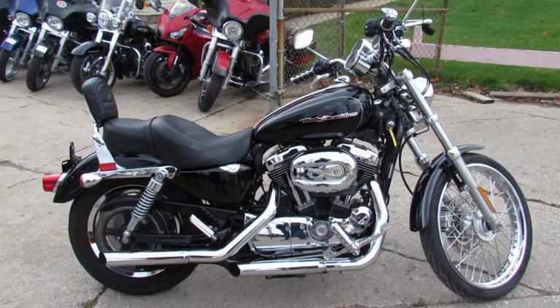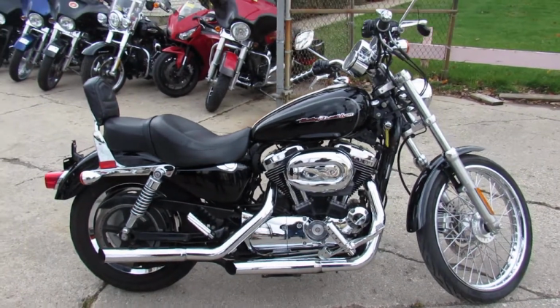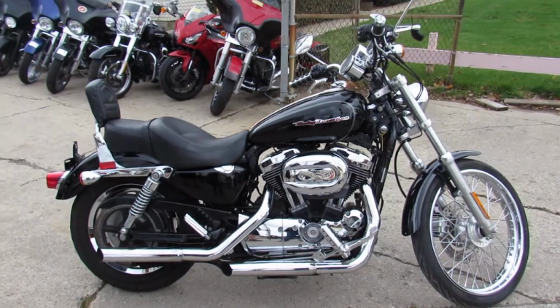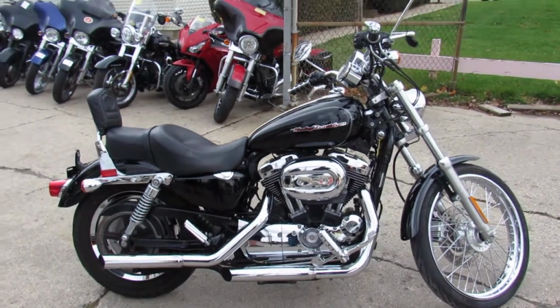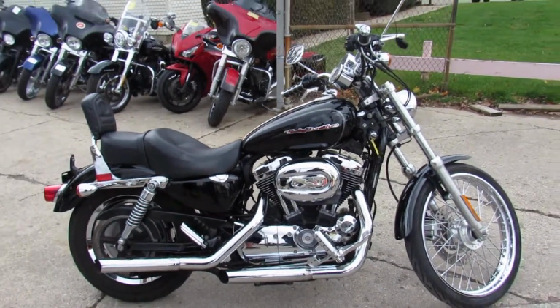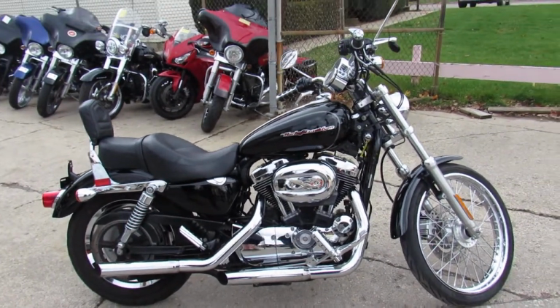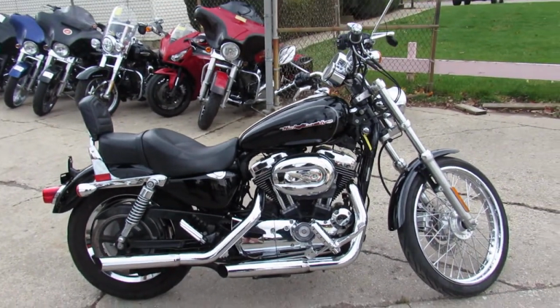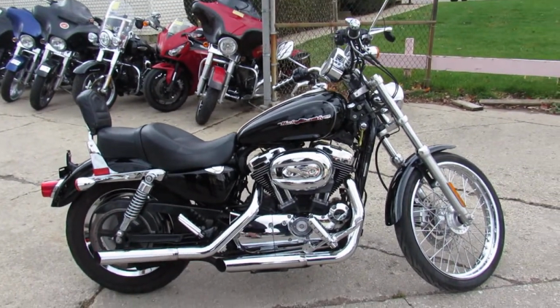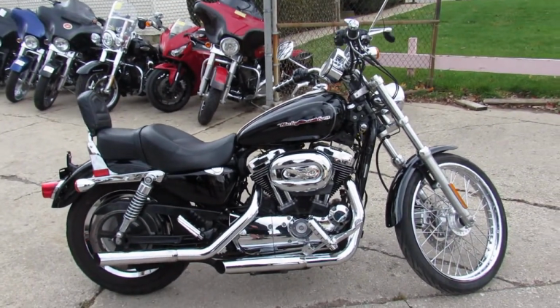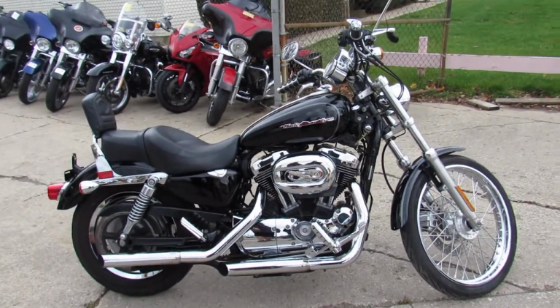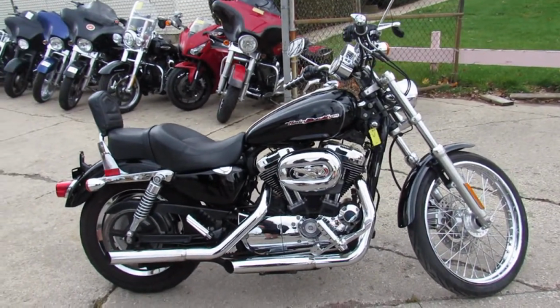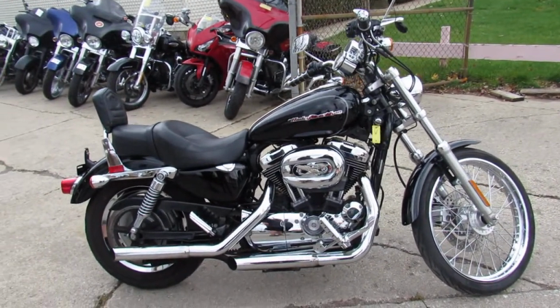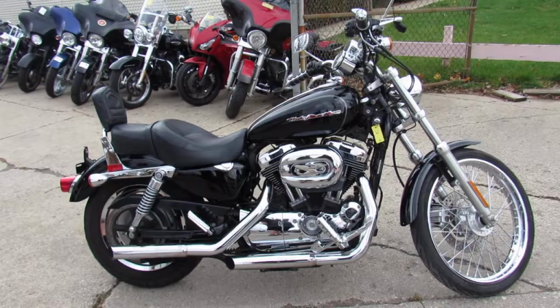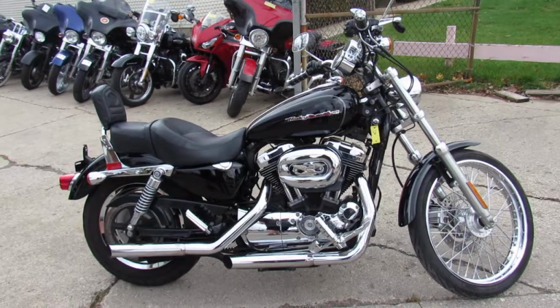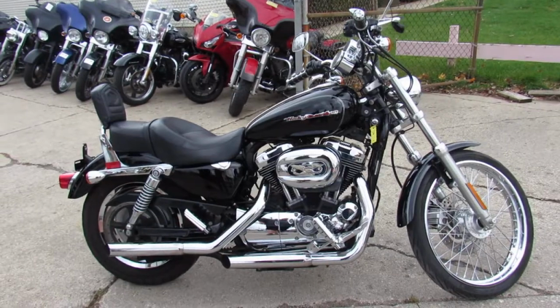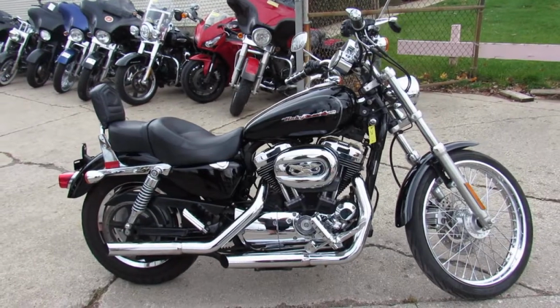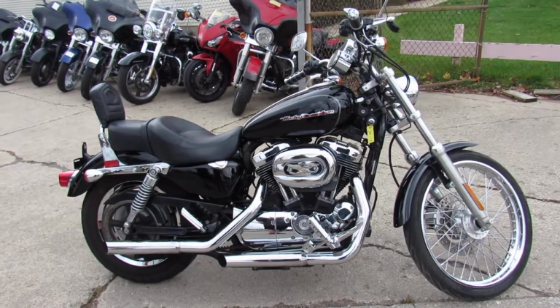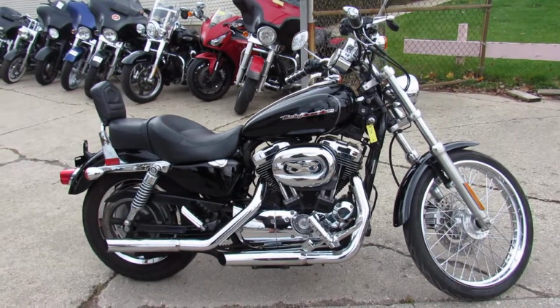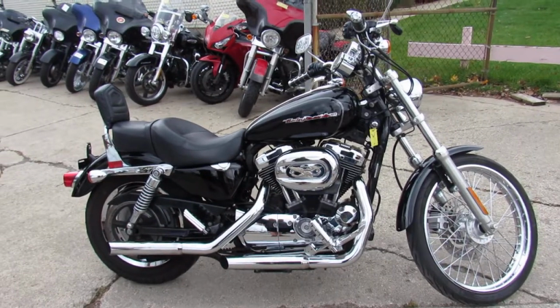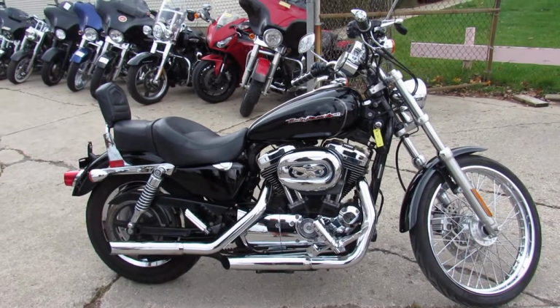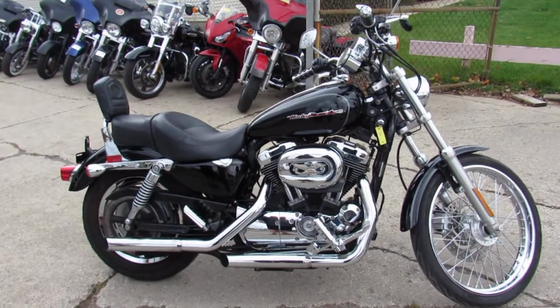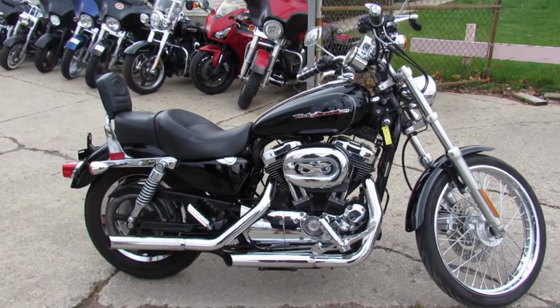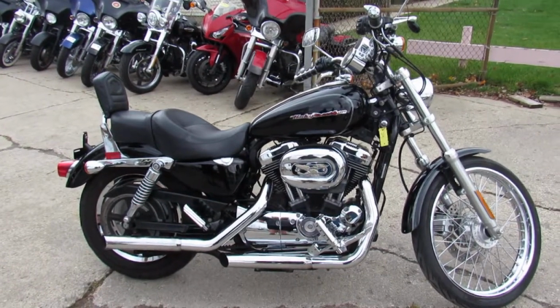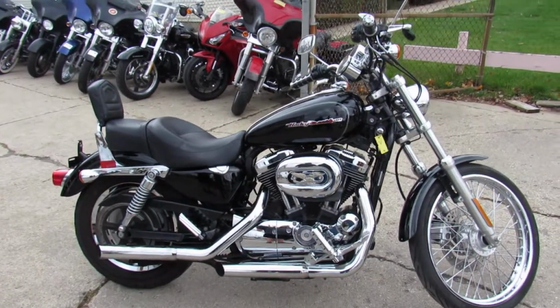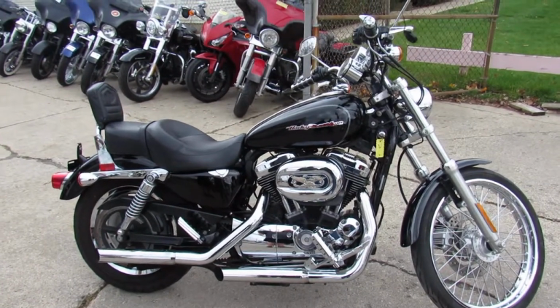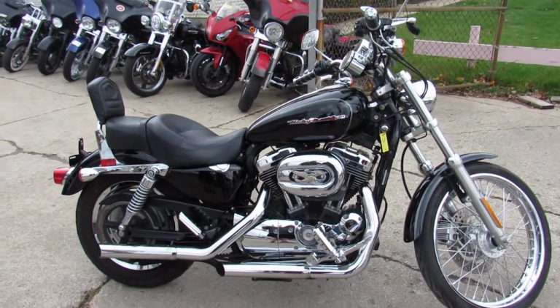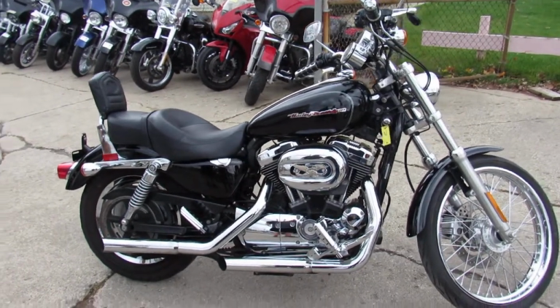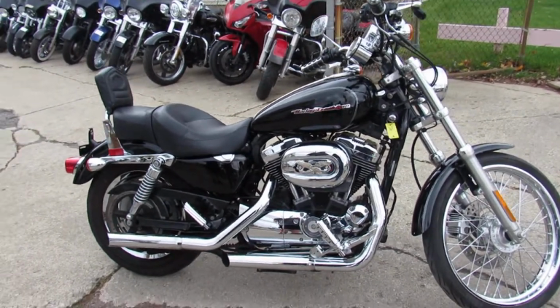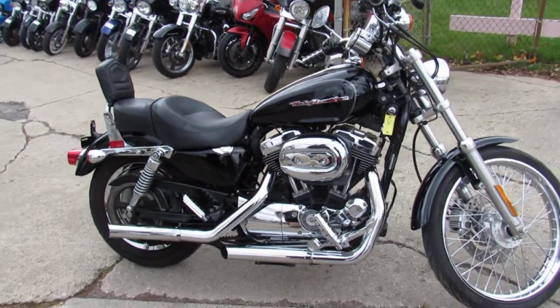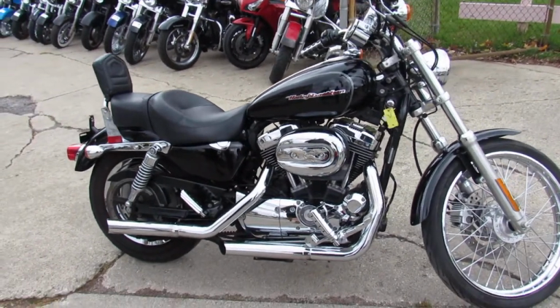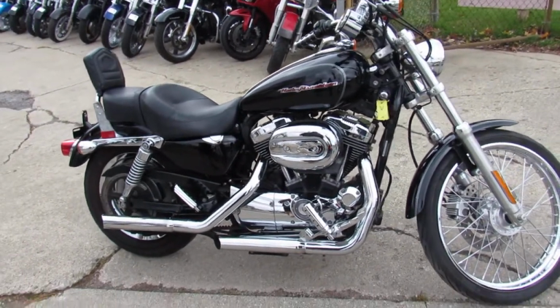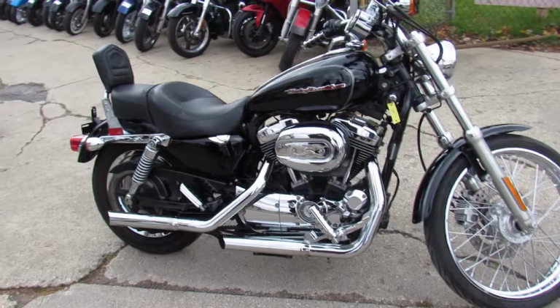Hey guys, it's Andrew and Aaron at Approval Power Sports doing some videos on the used Harleys we have in the showroom for sale. Over 400 used Harleys in stock.